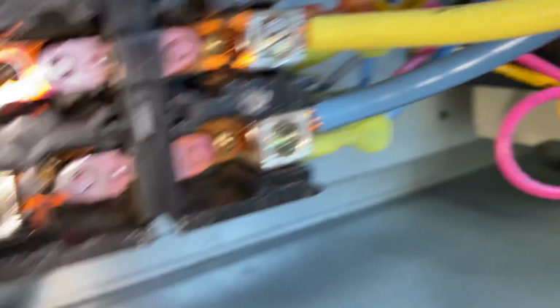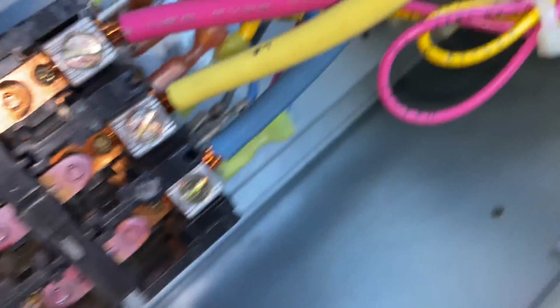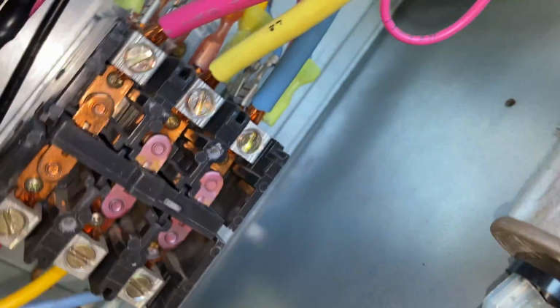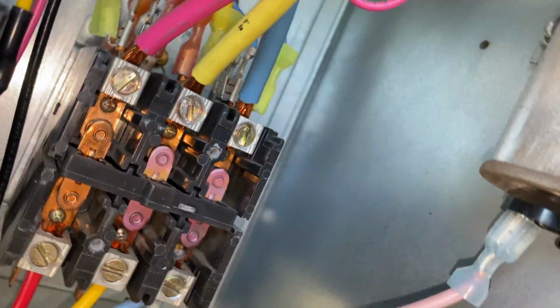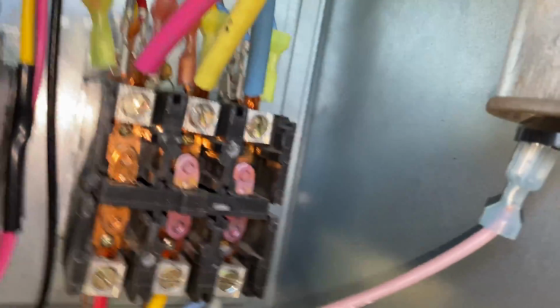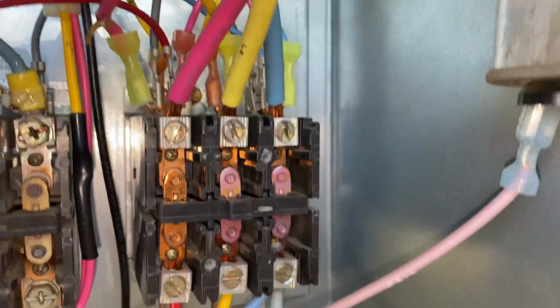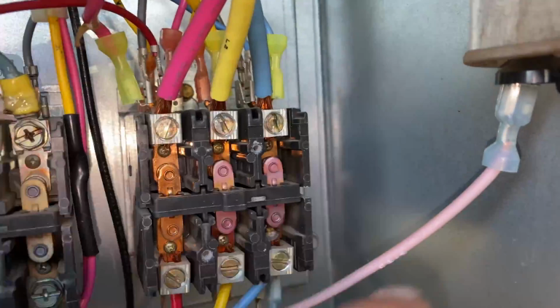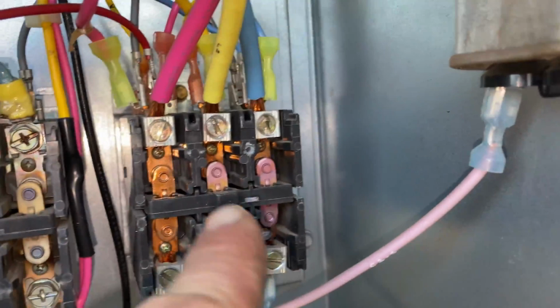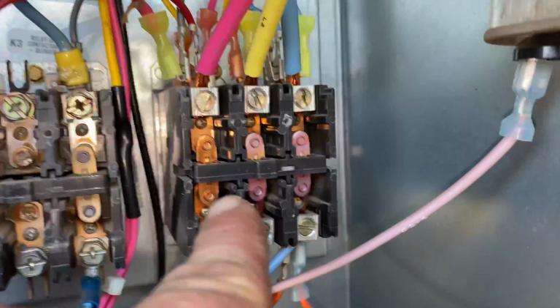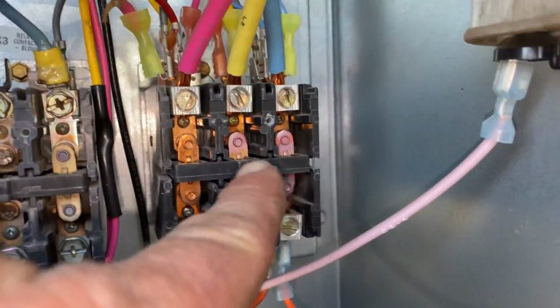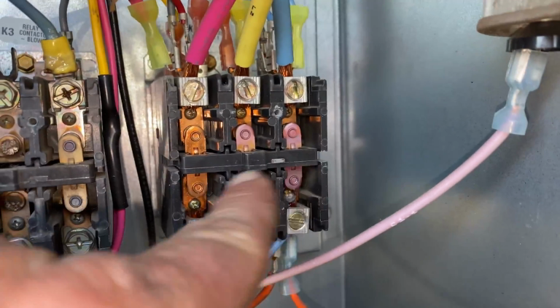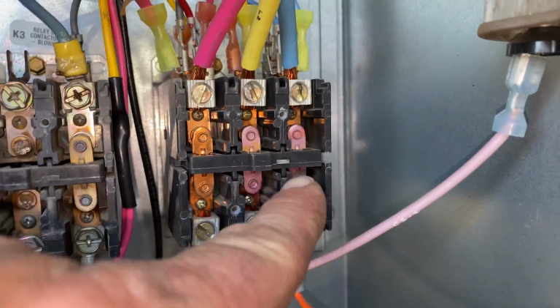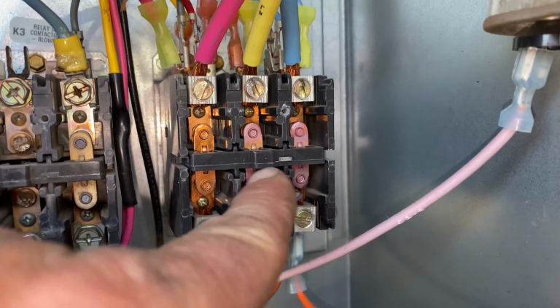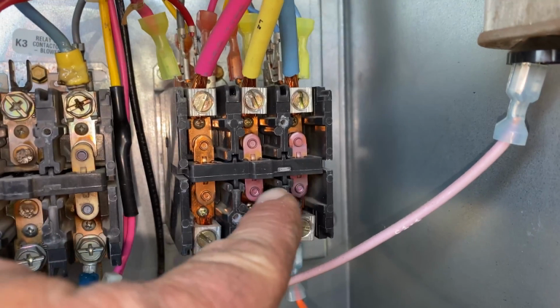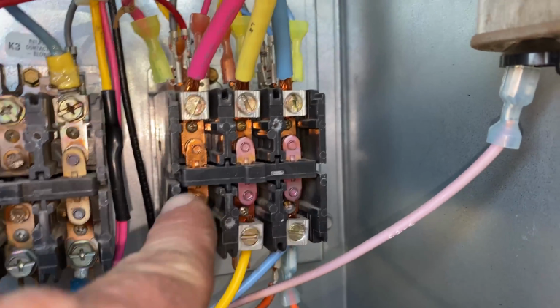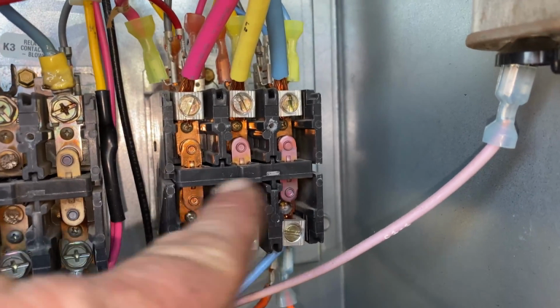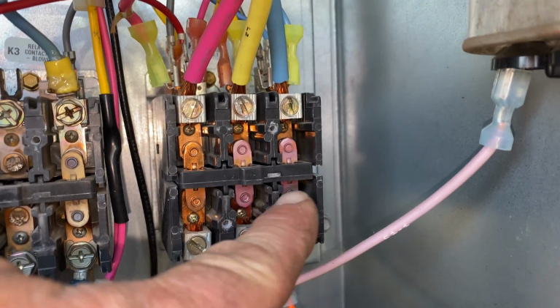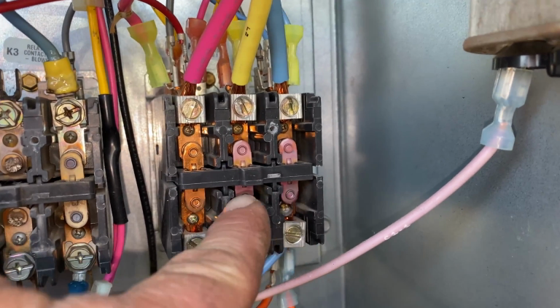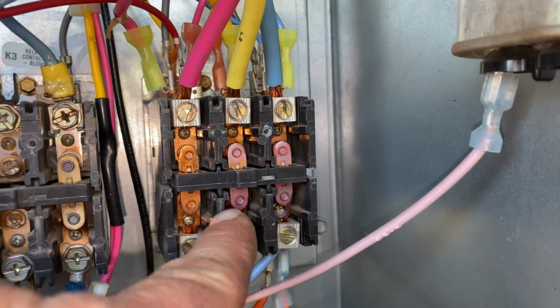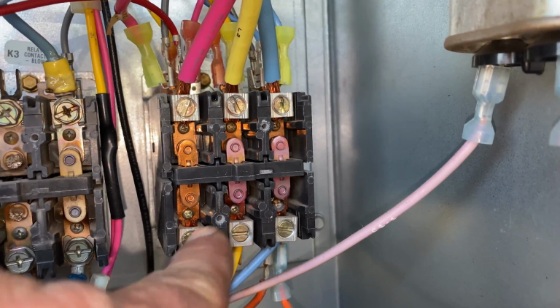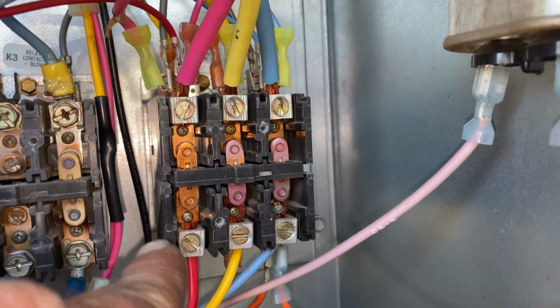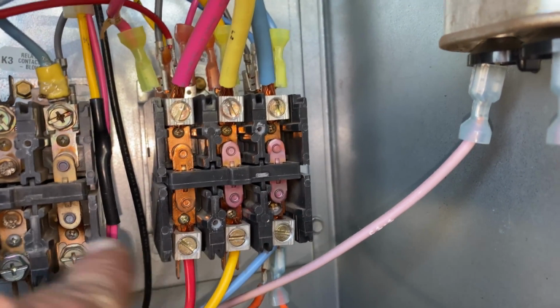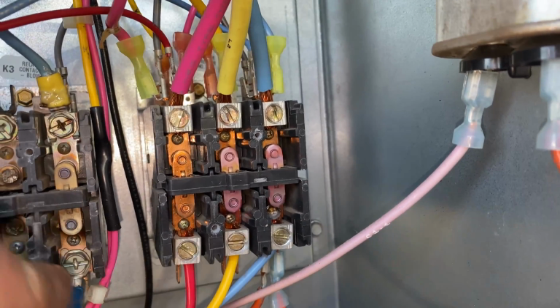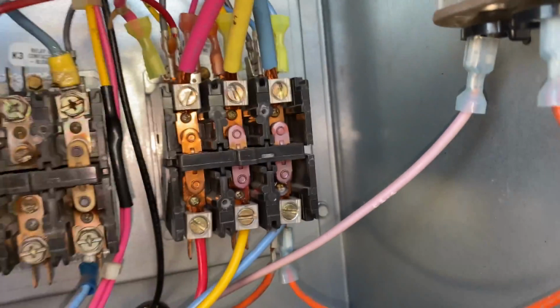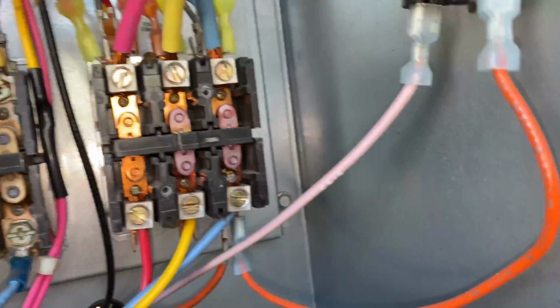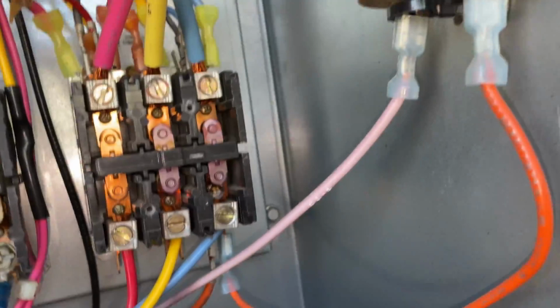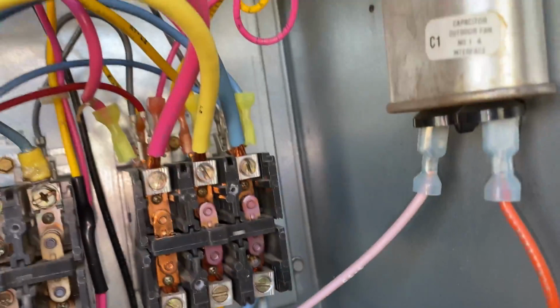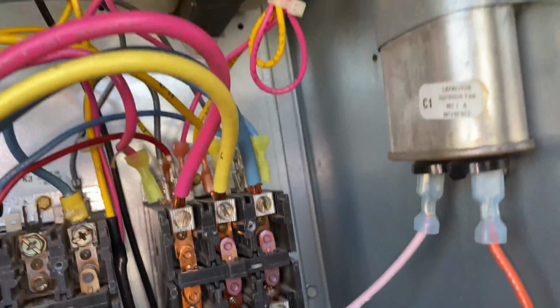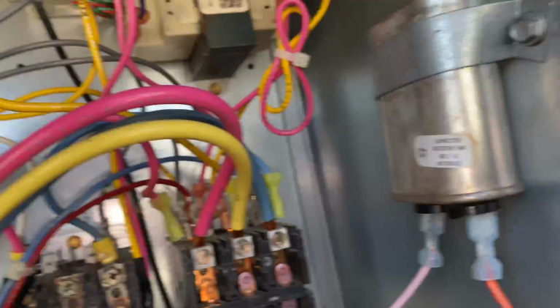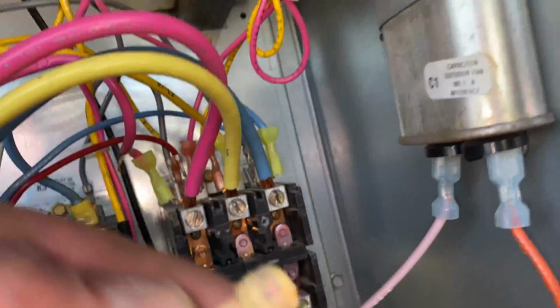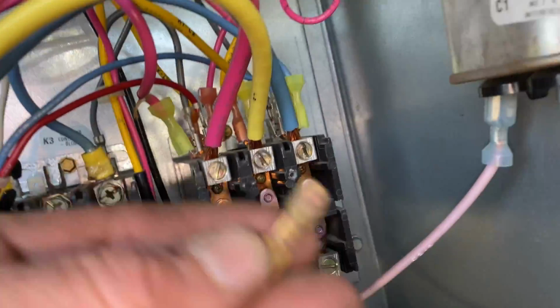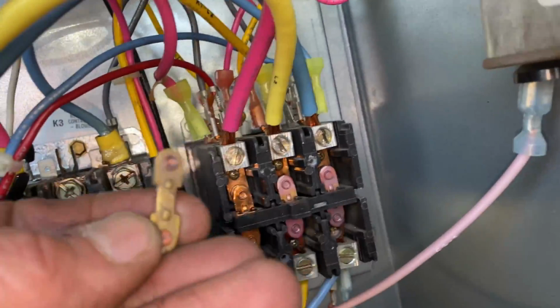I noticed a discoloration right away on these two terminals — they're different from that one, so they're overheating. Right here, you only have the one that didn't even change color.